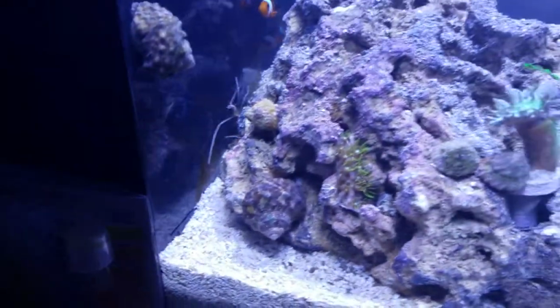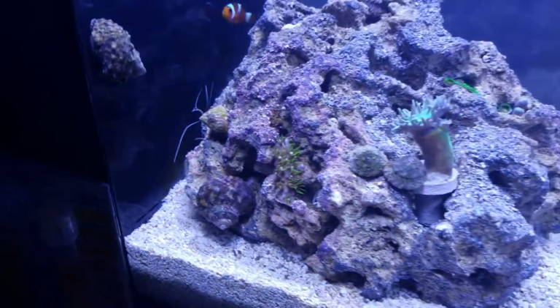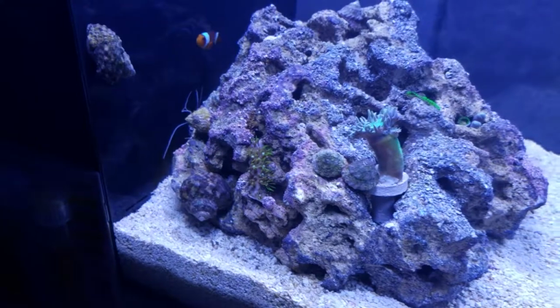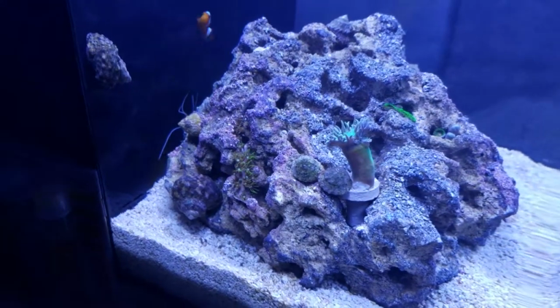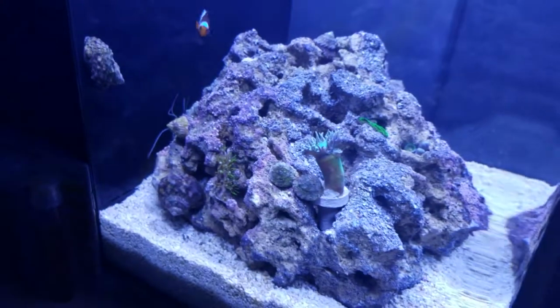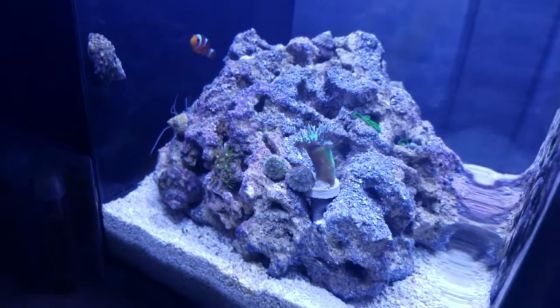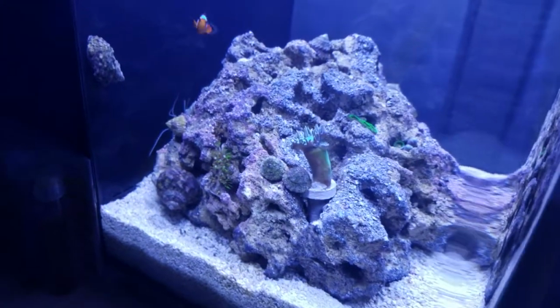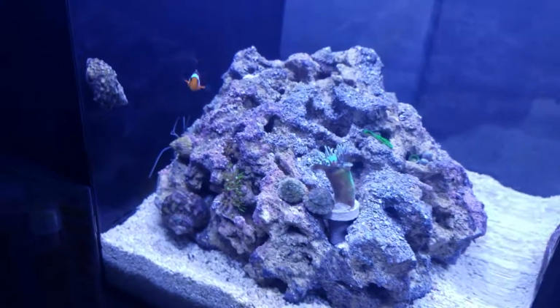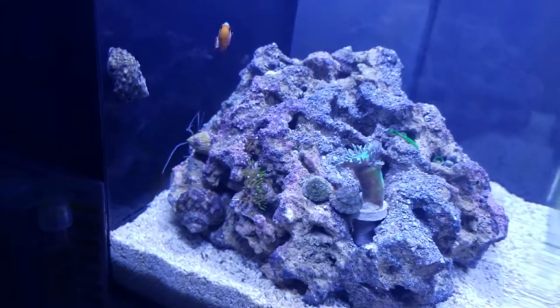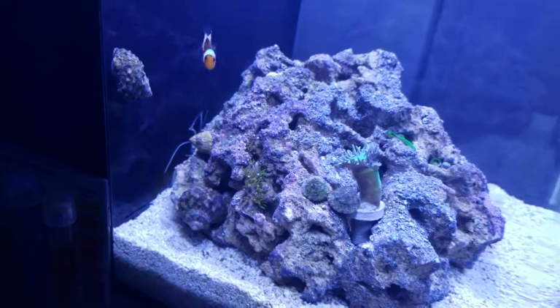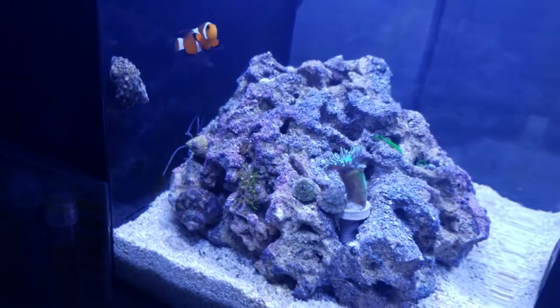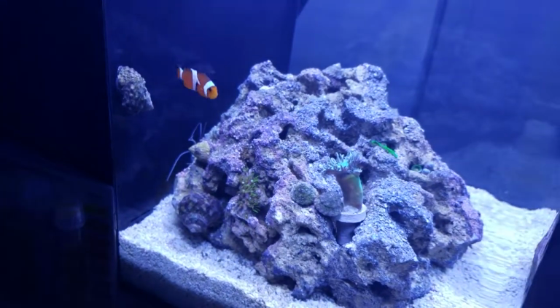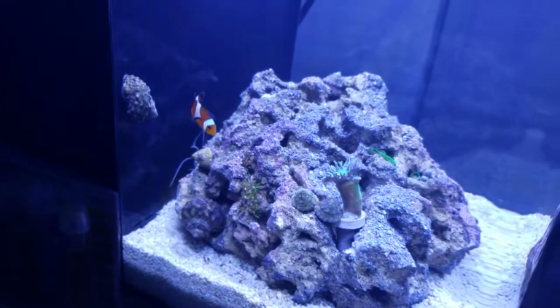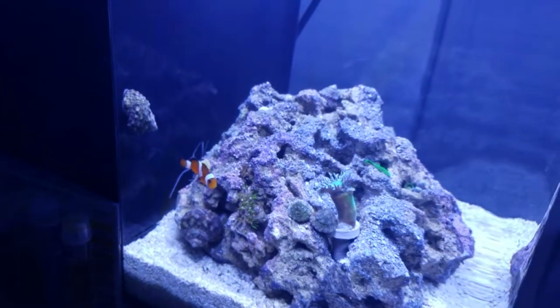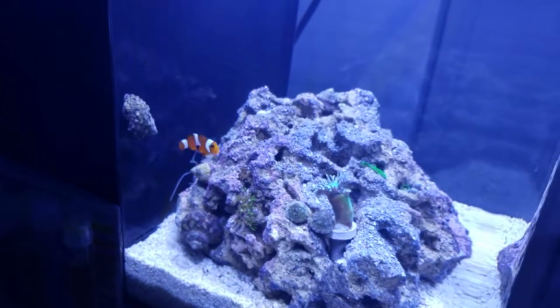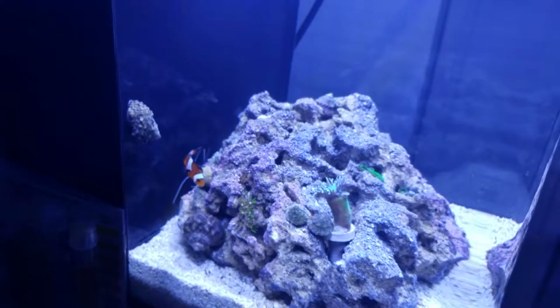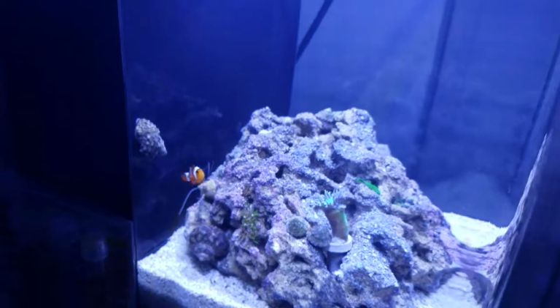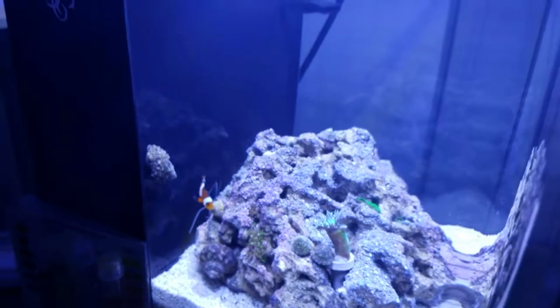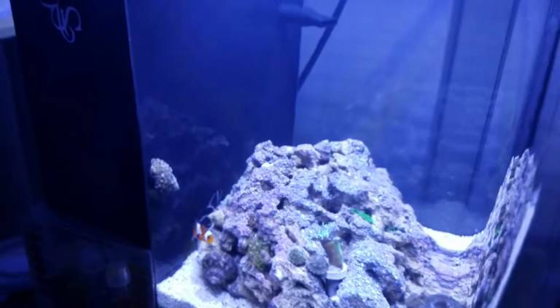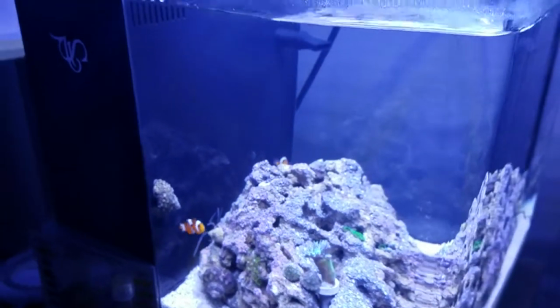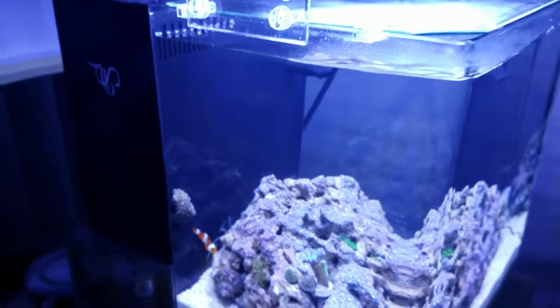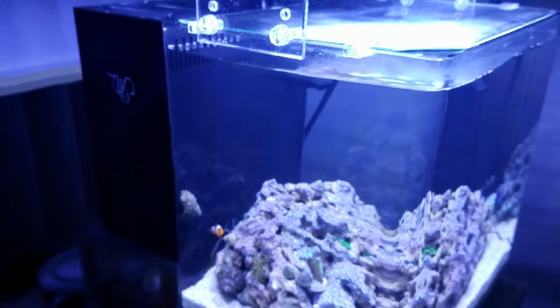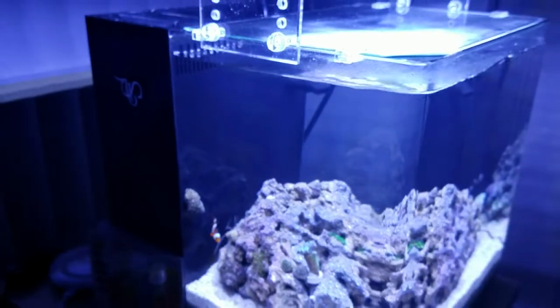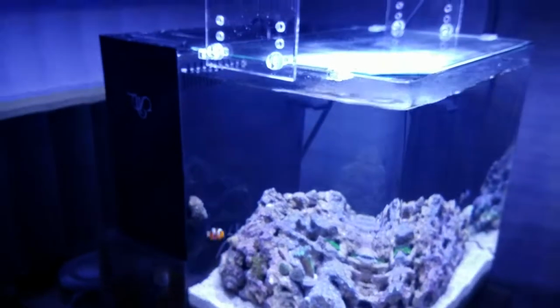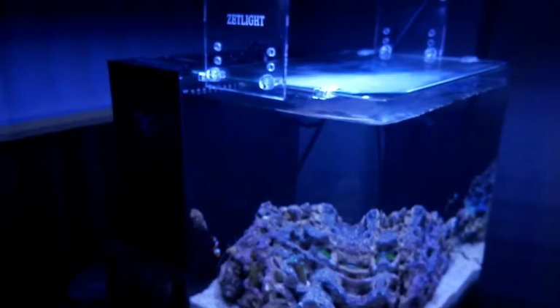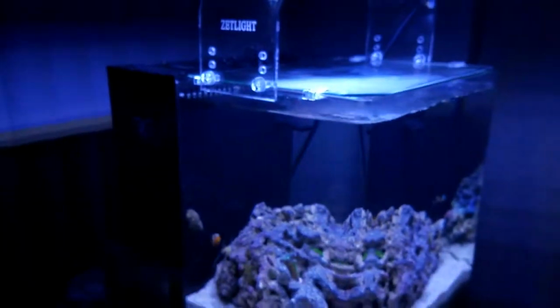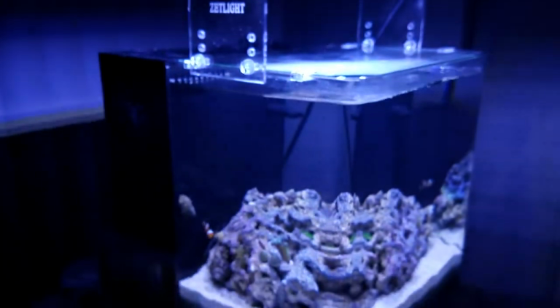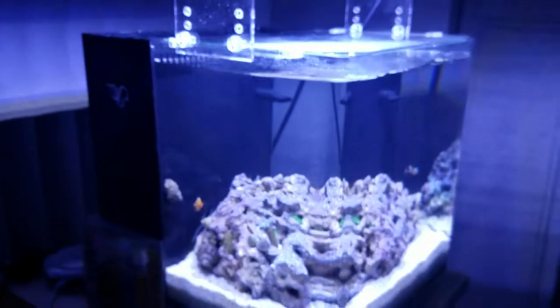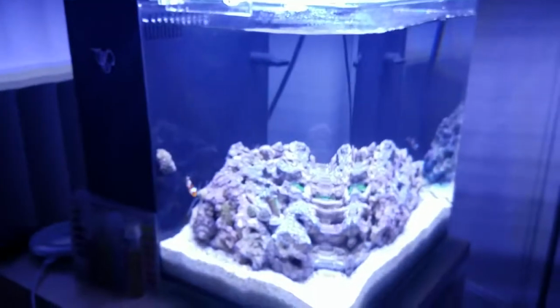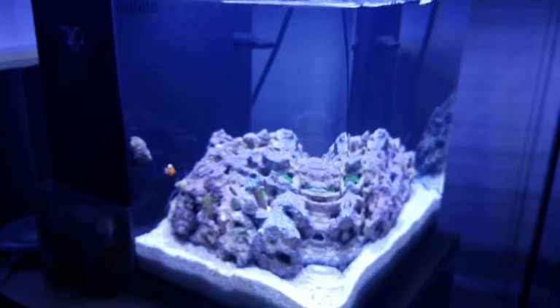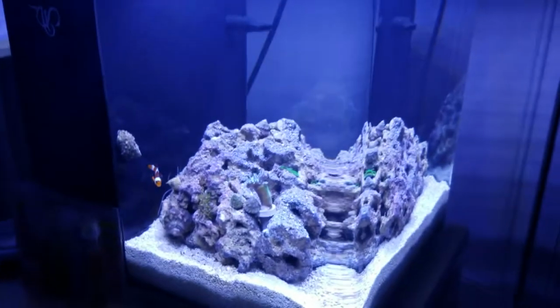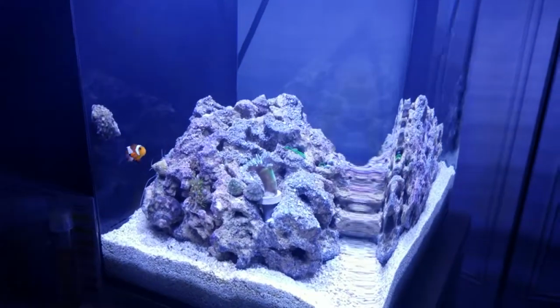I also put a pistol shrimp and a goby in here and I have not seen them since they first entered the tank, so I'm not sure what's going on there. Hopefully they turn up.